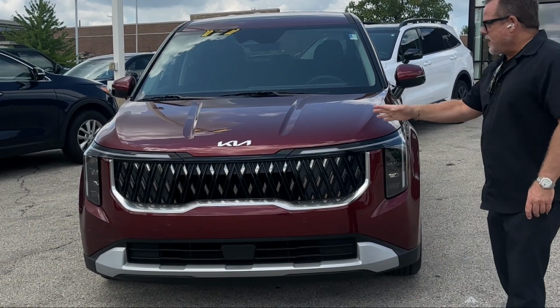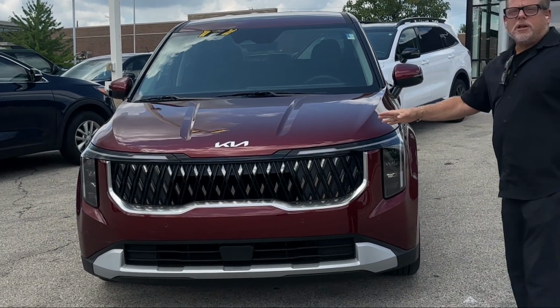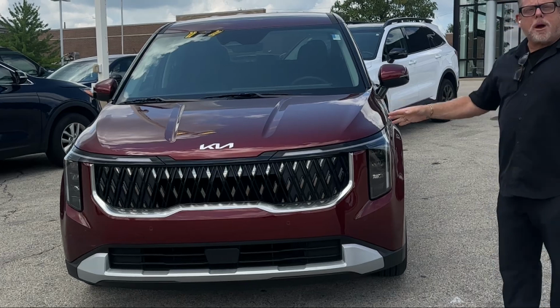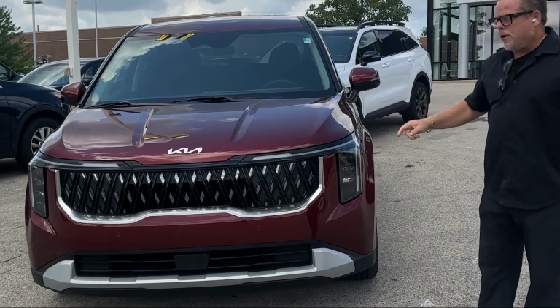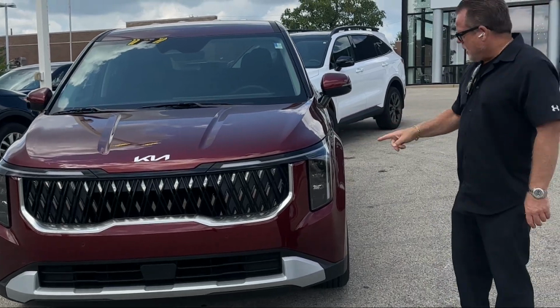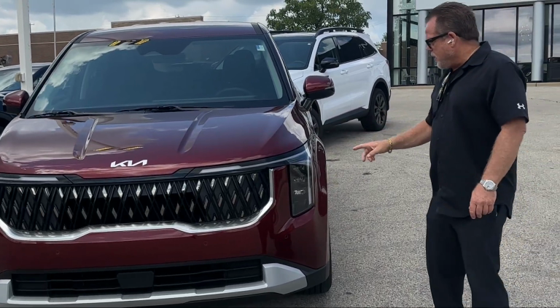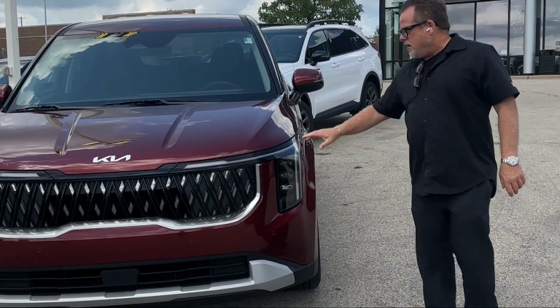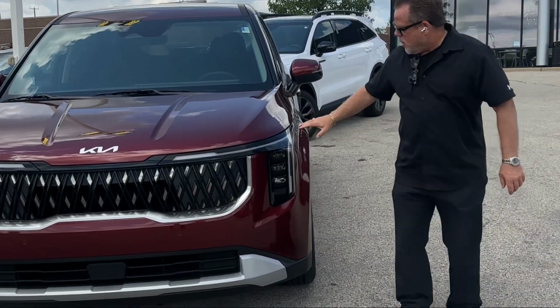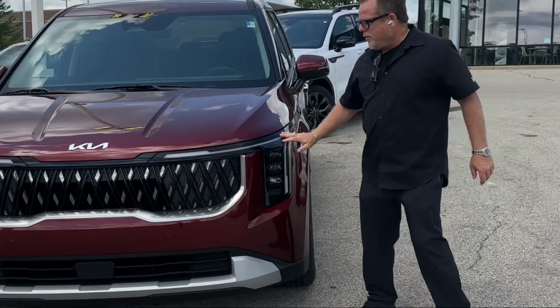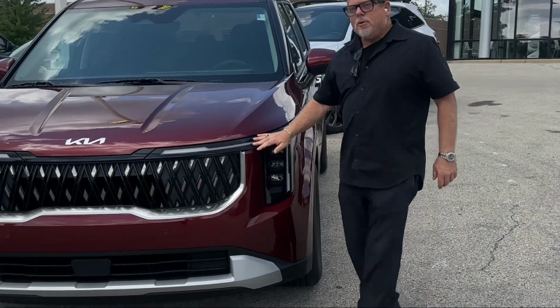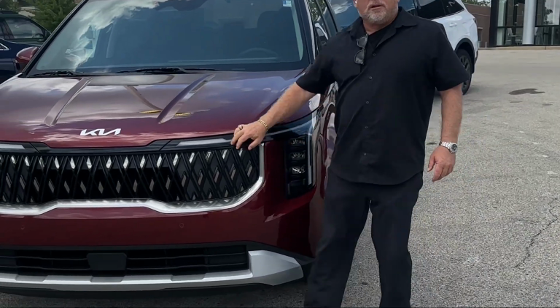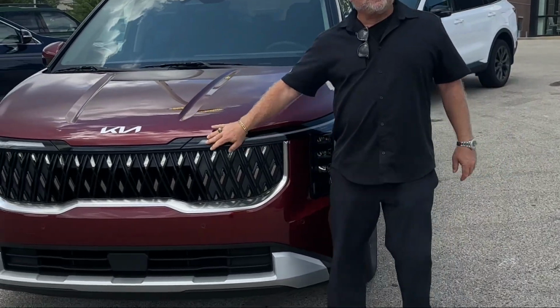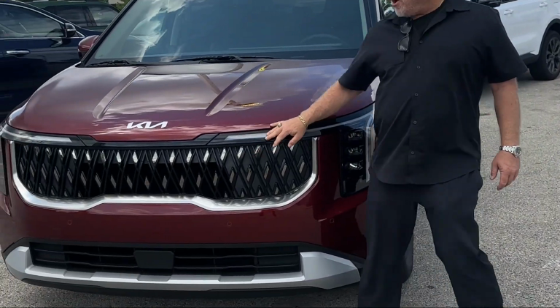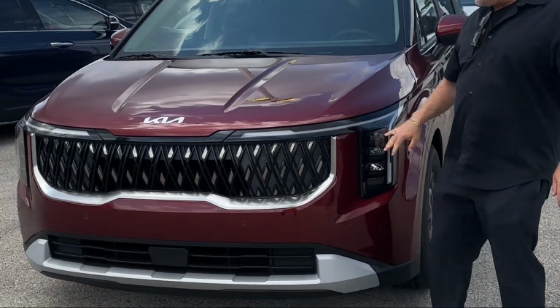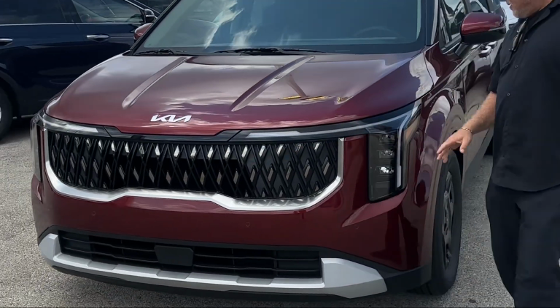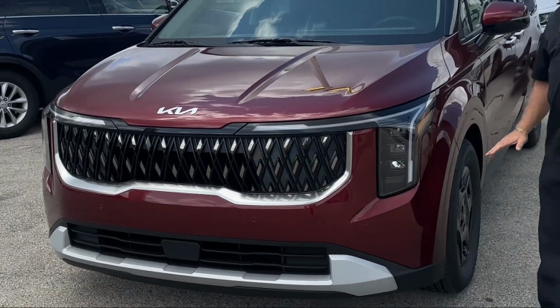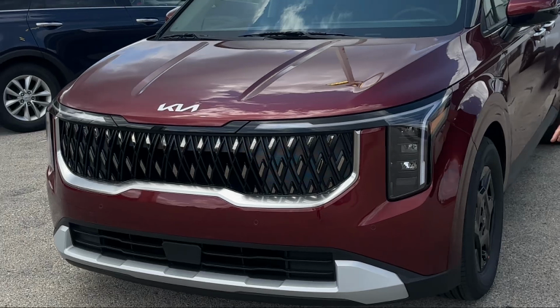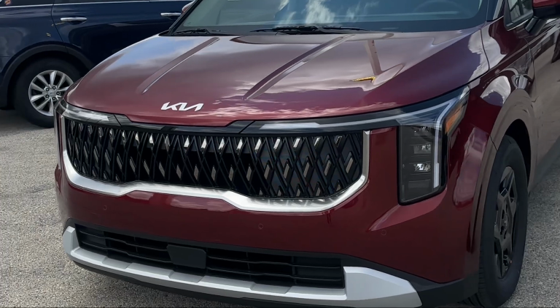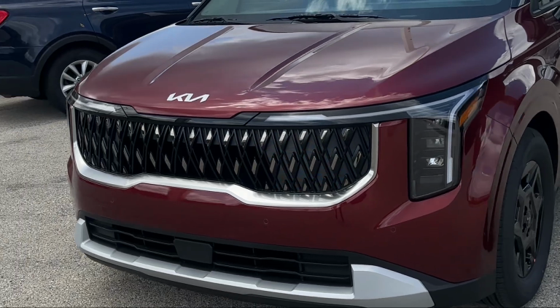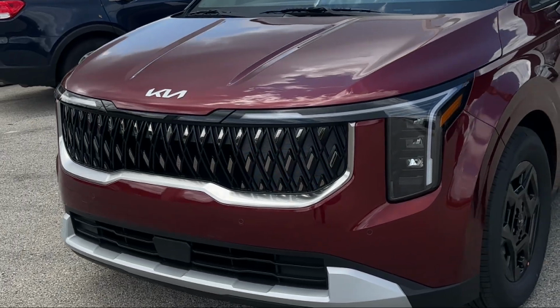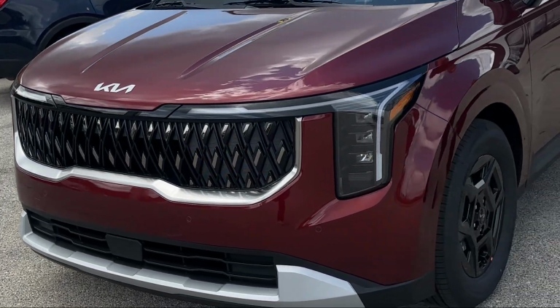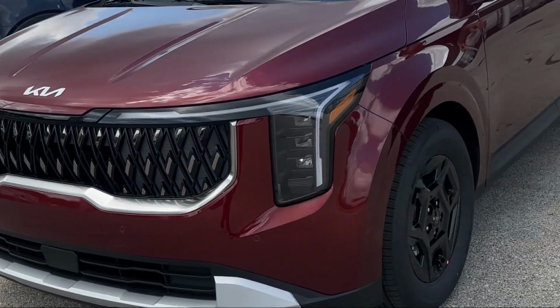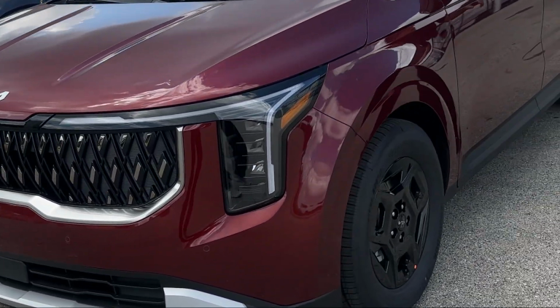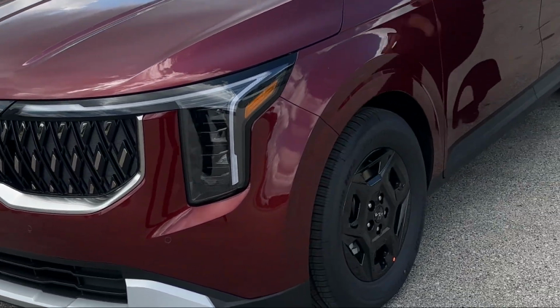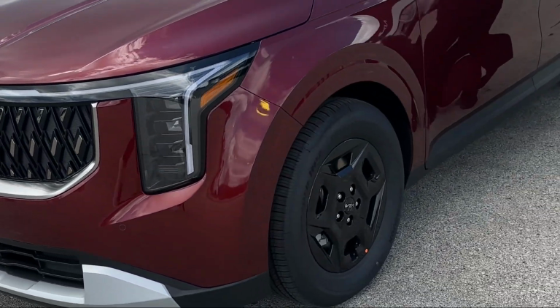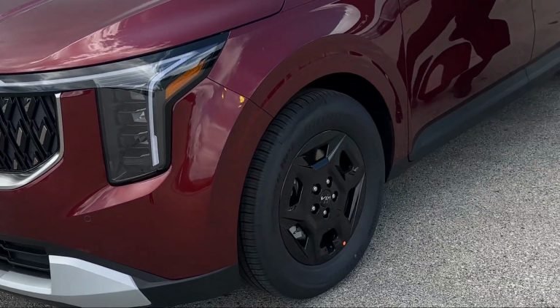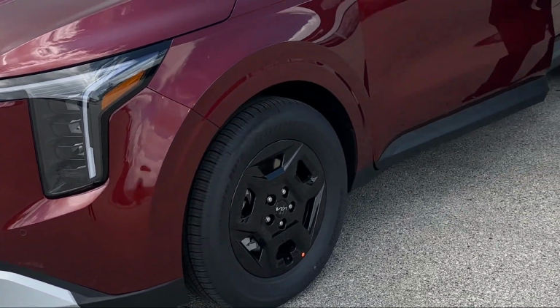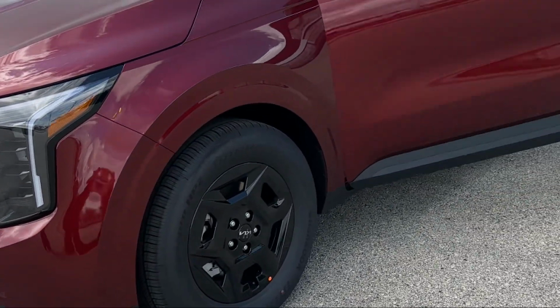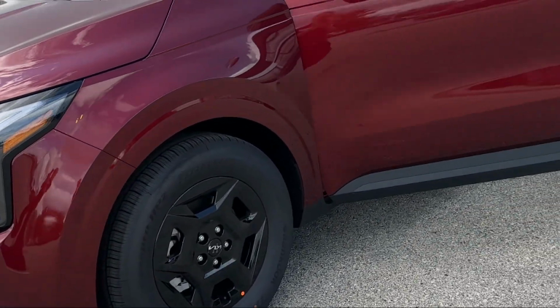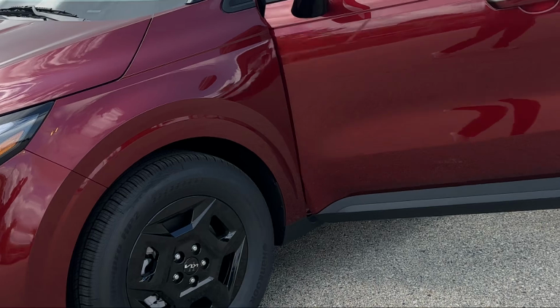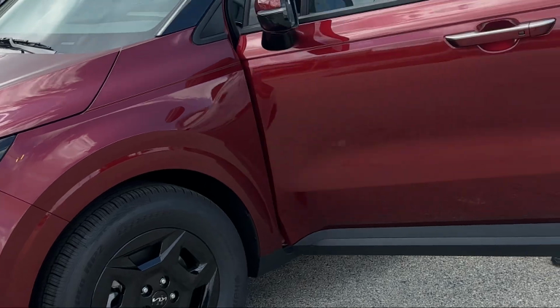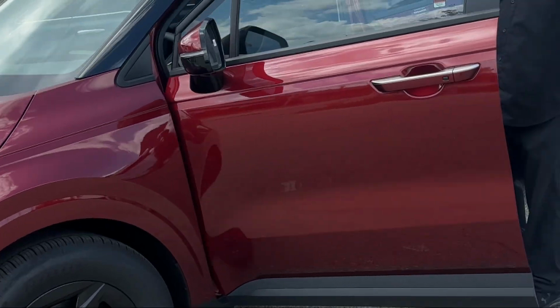That's why you need to come up here, because you're getting all the new daytime runners, blacked-out rims. This is in a Flare Red.